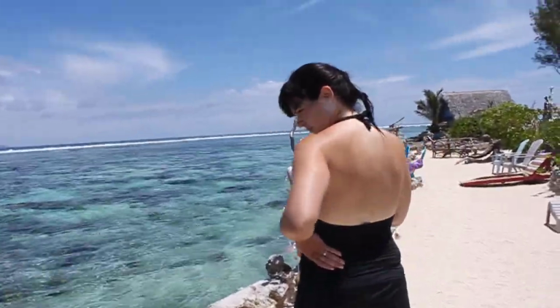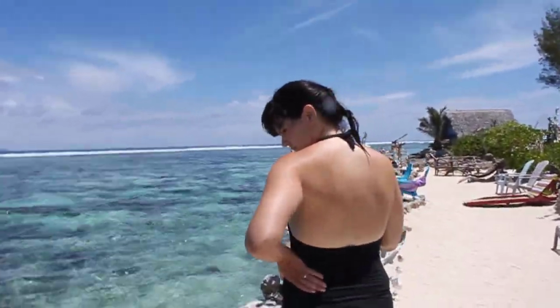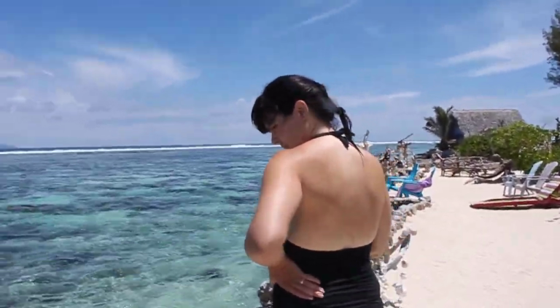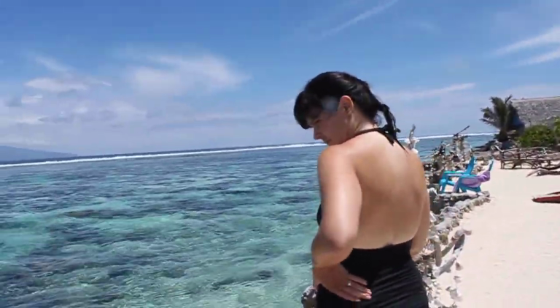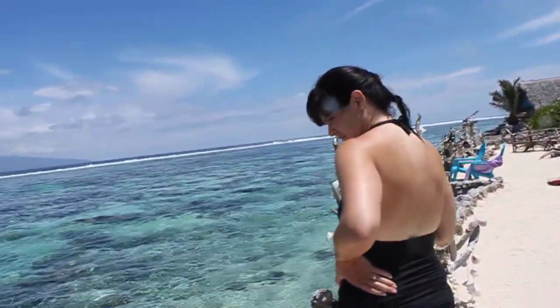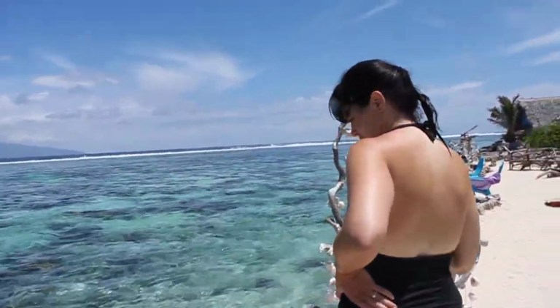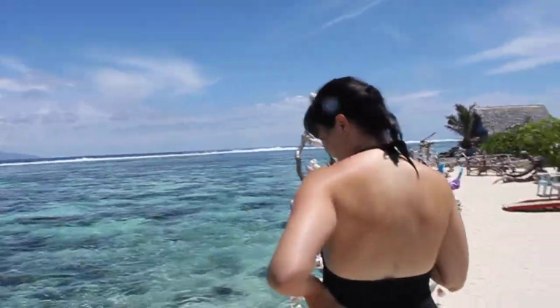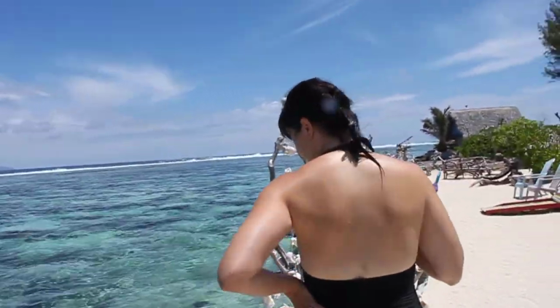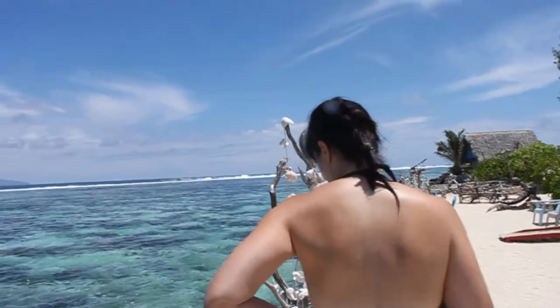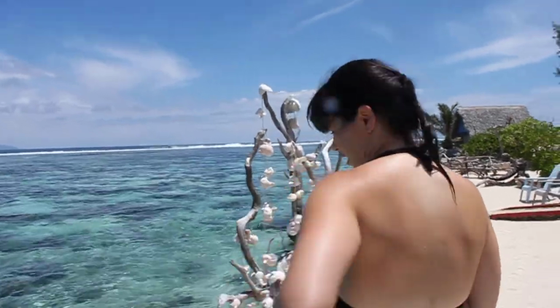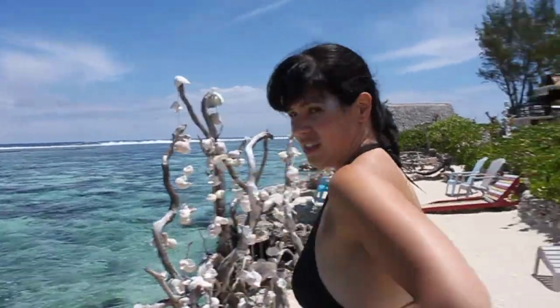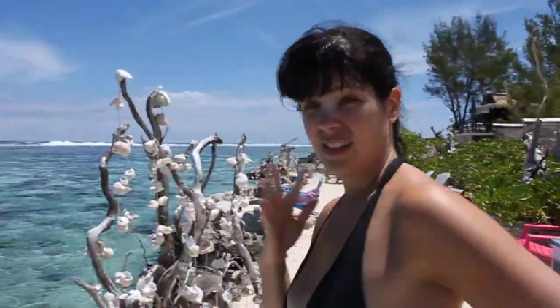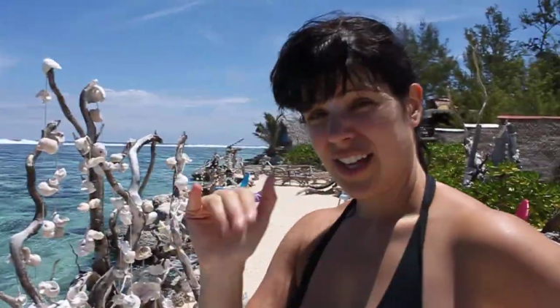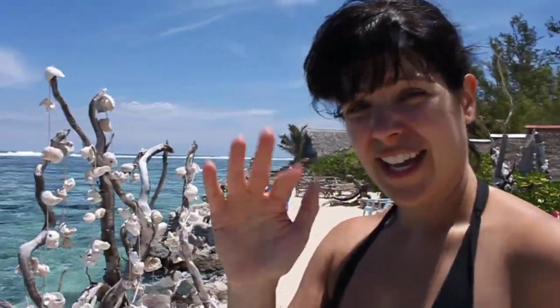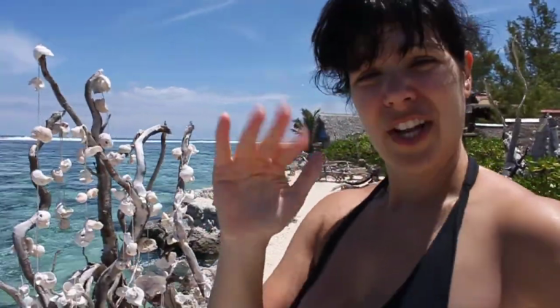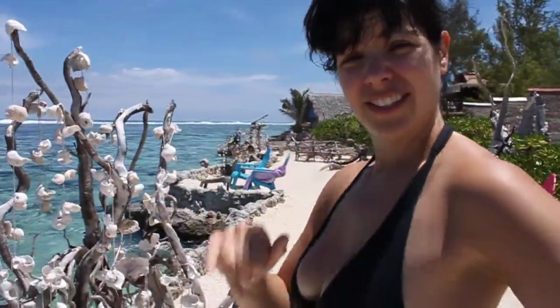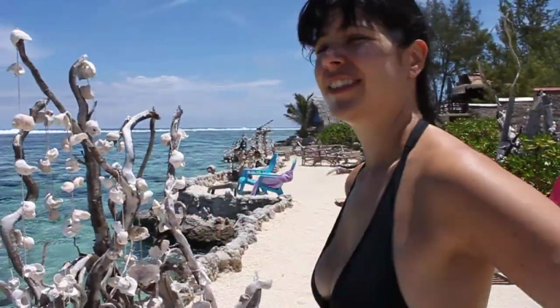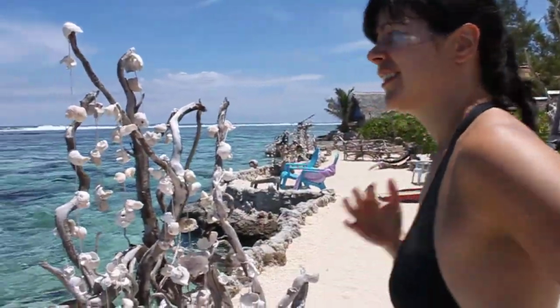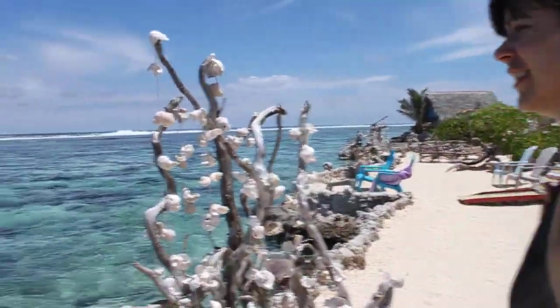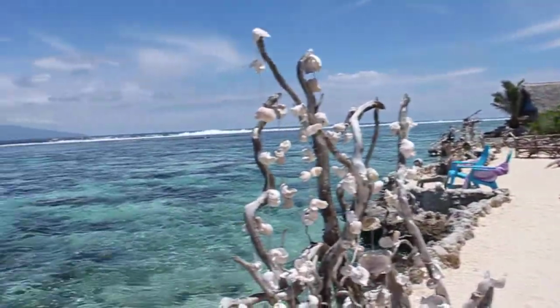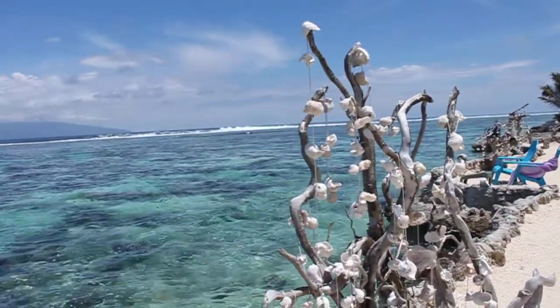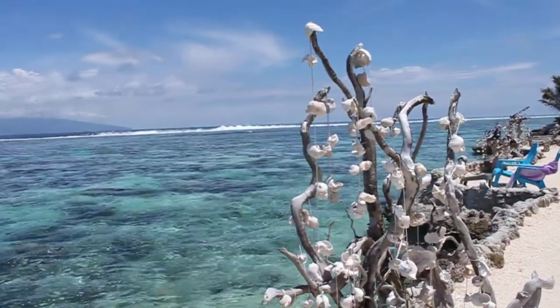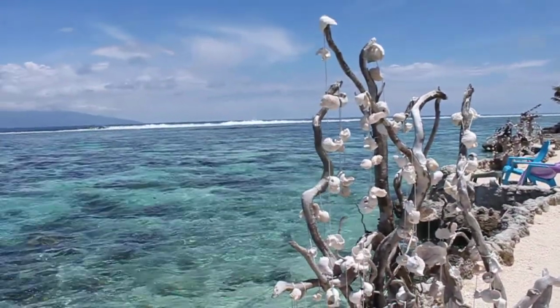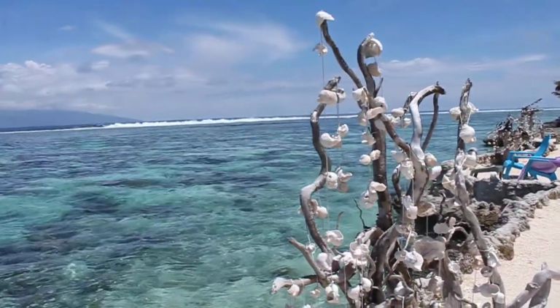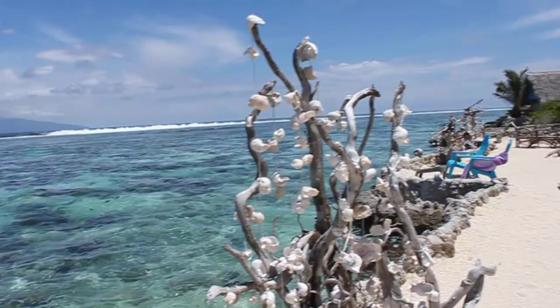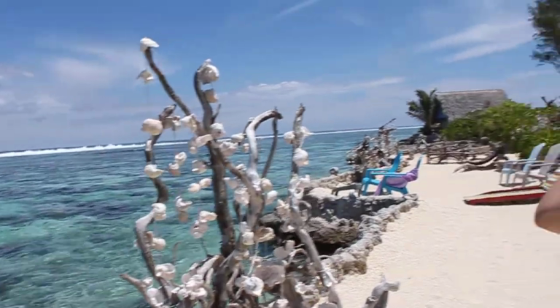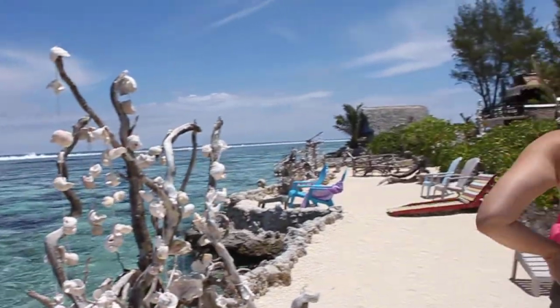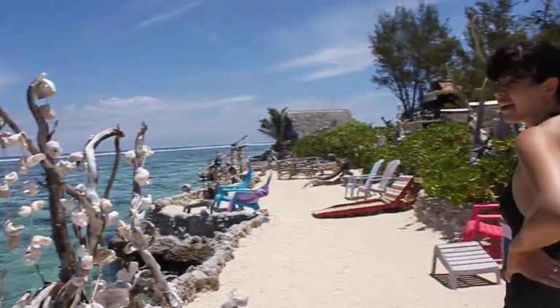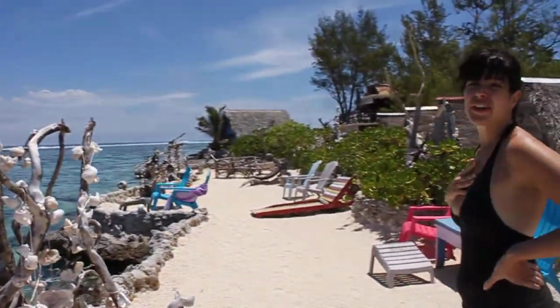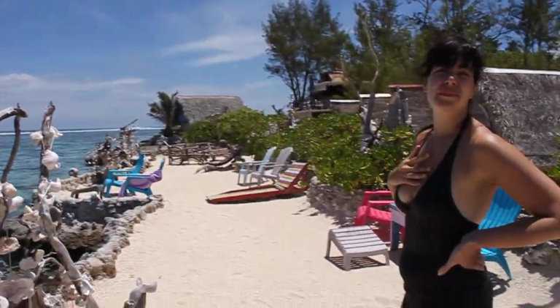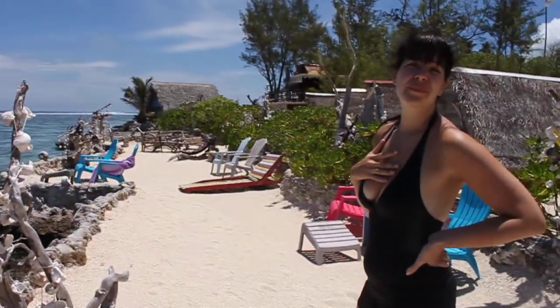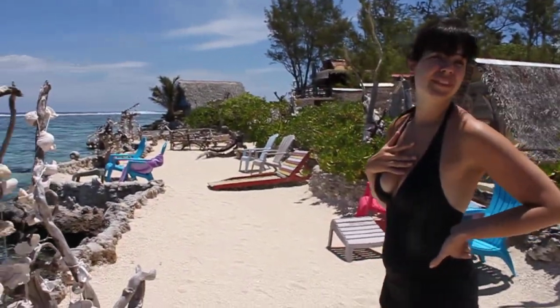So we're at the — say hi to the camera. Hi camera. We're at the Lacuna Aquarium? Is that right? Lagunarium. Lagunarium.